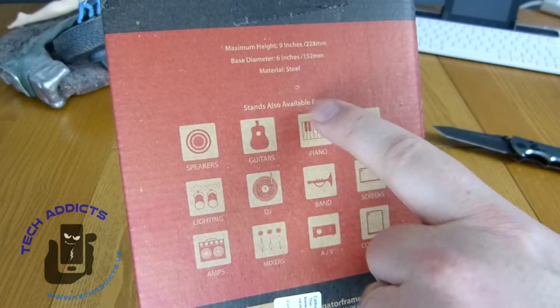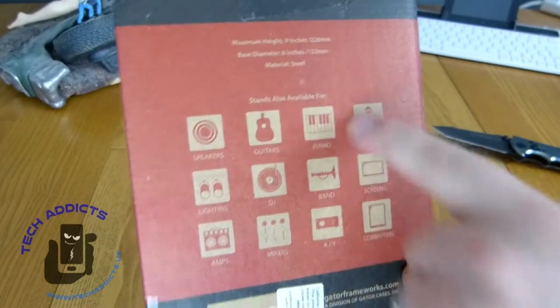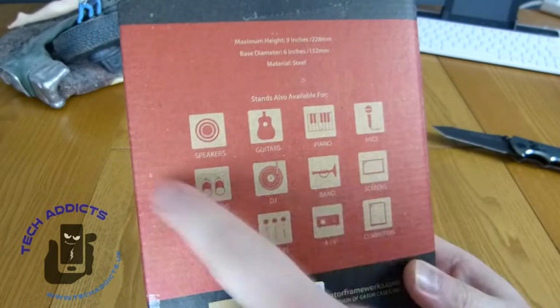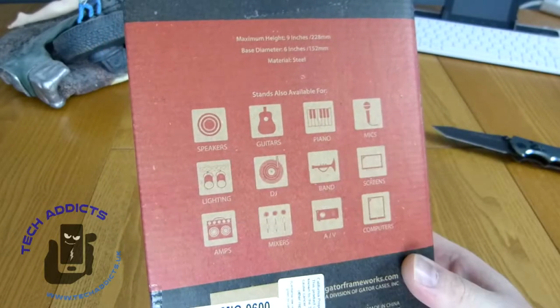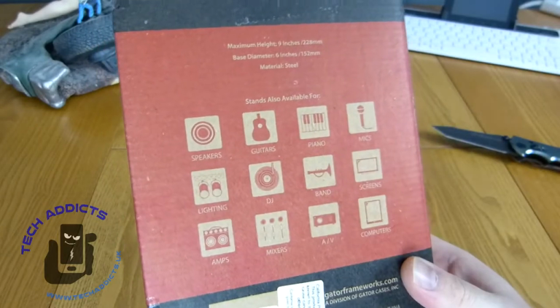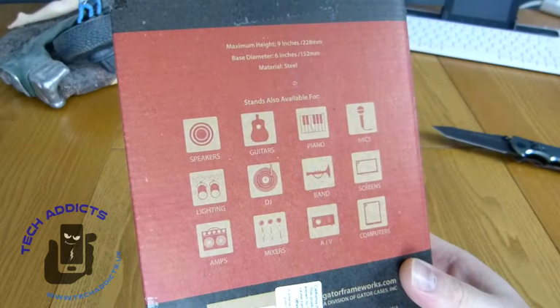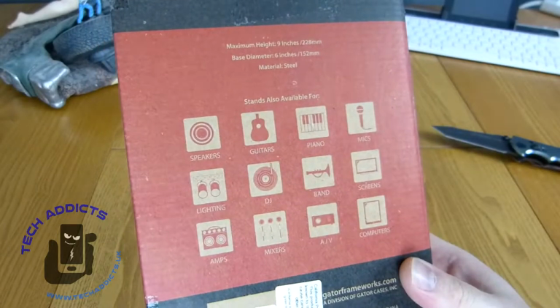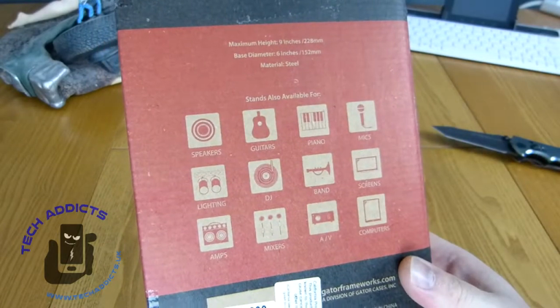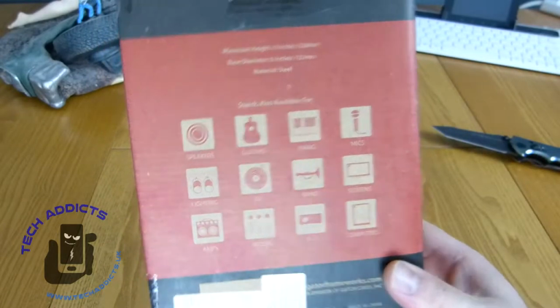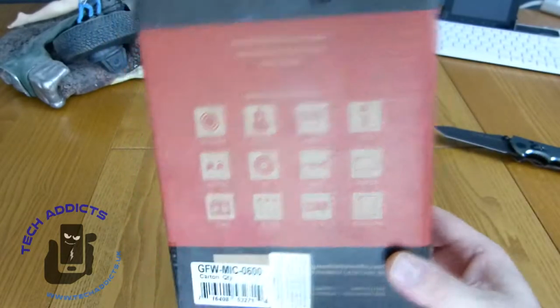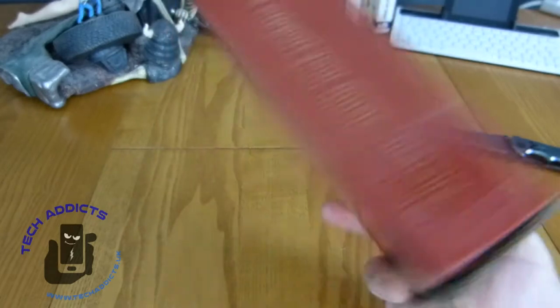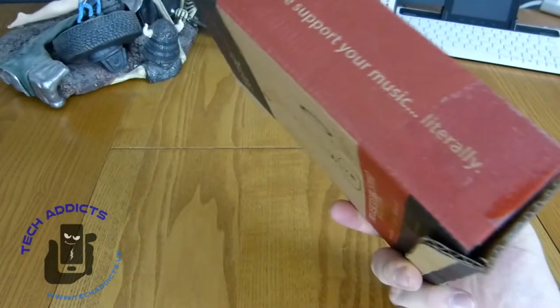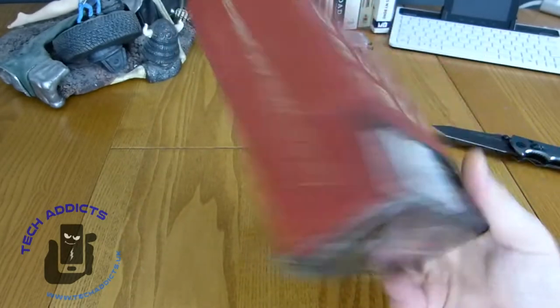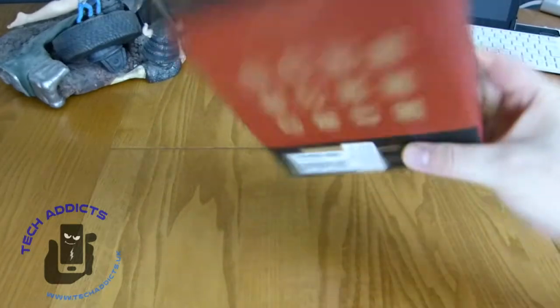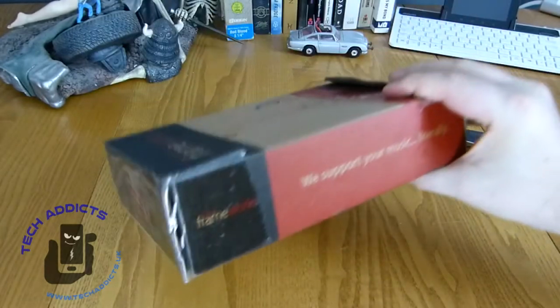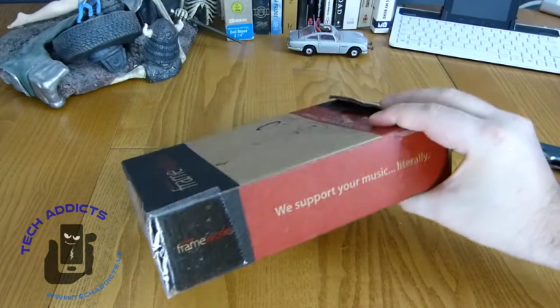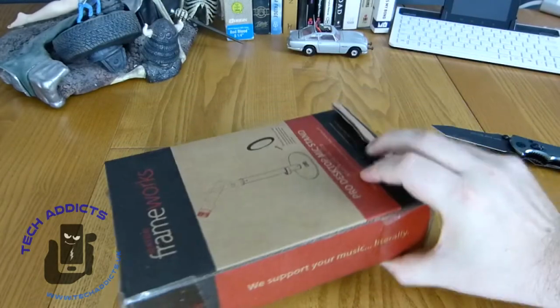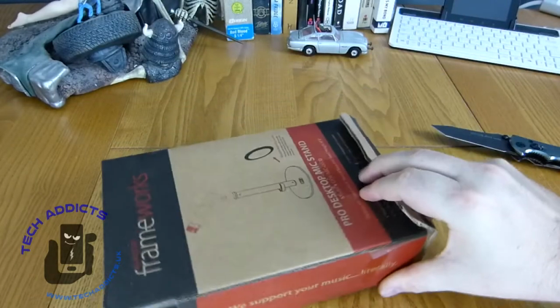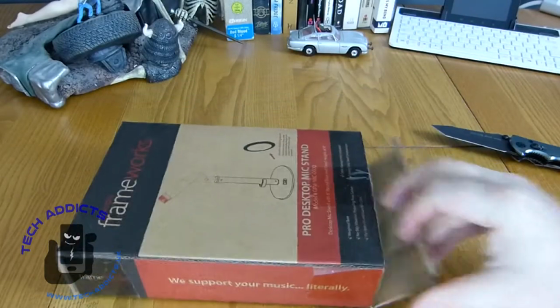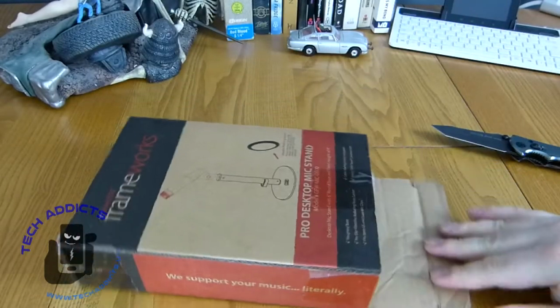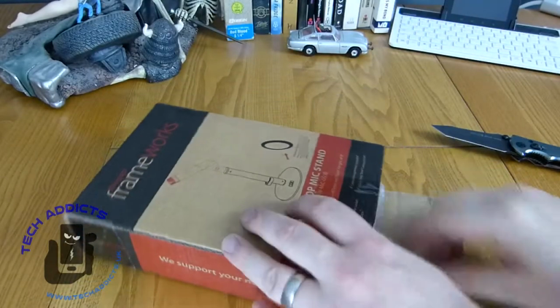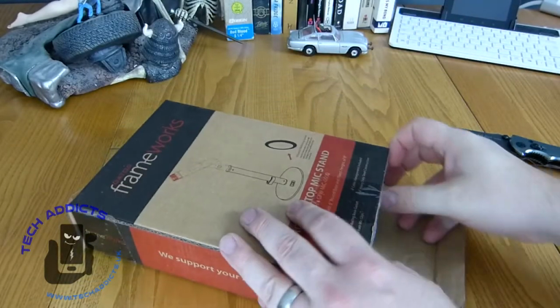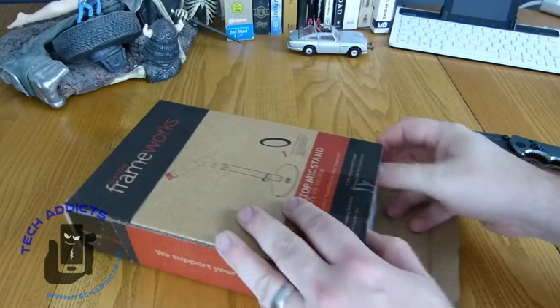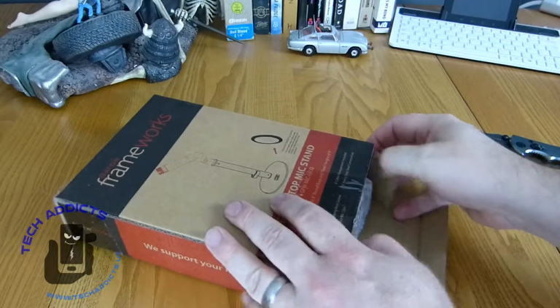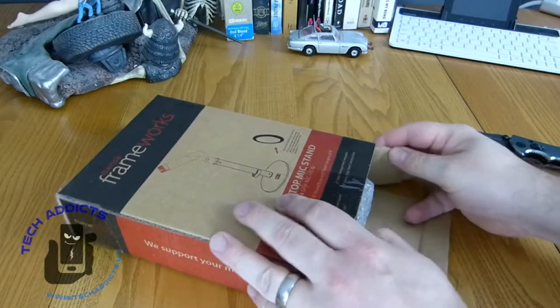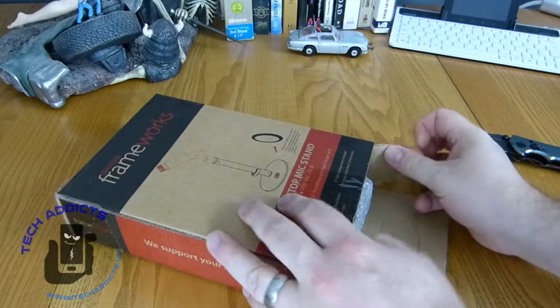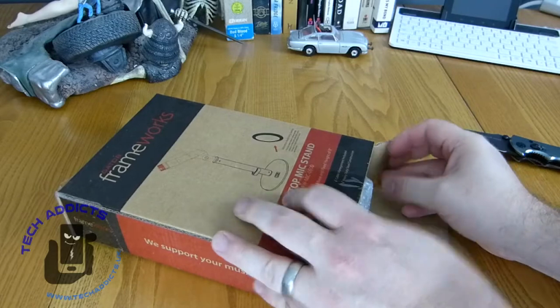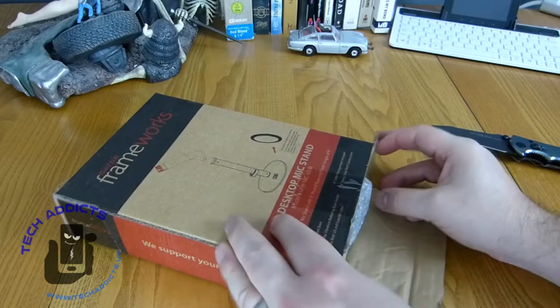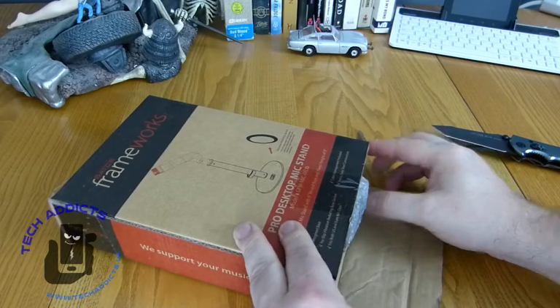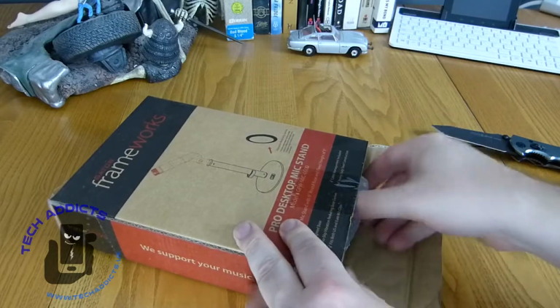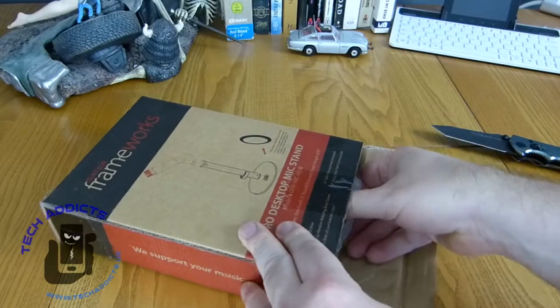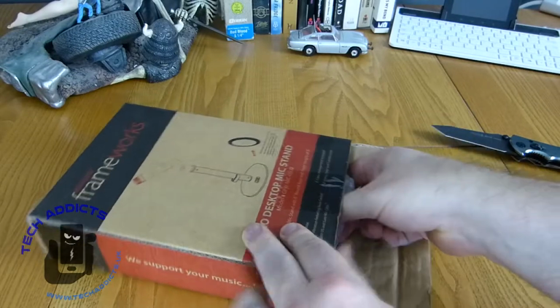They also have other stands. The box doesn't really give you any indication of features — it's just 'this is the stand and this is what it does.'